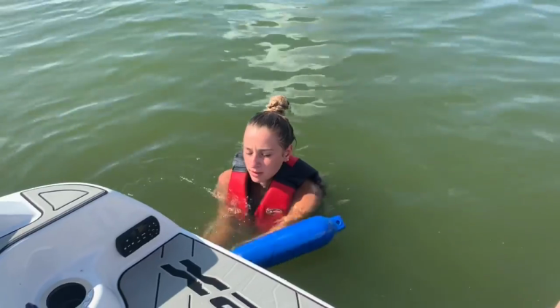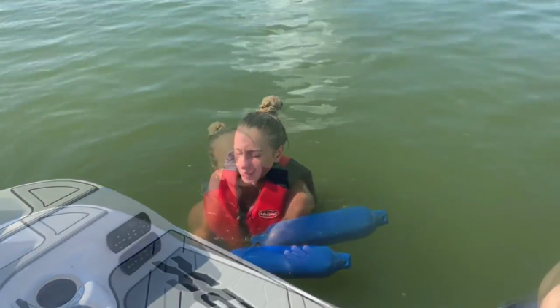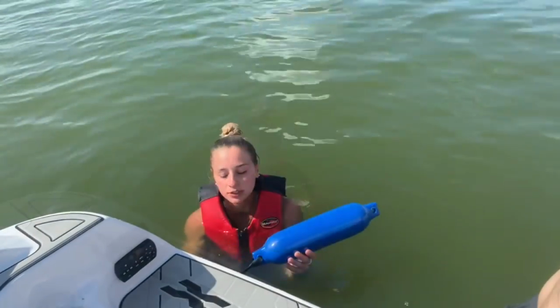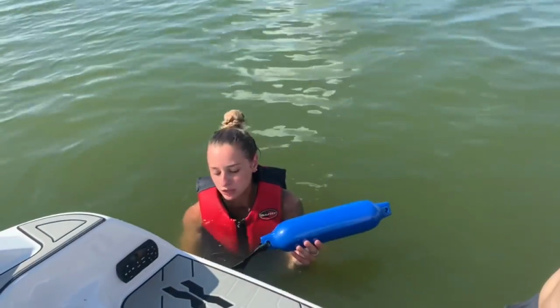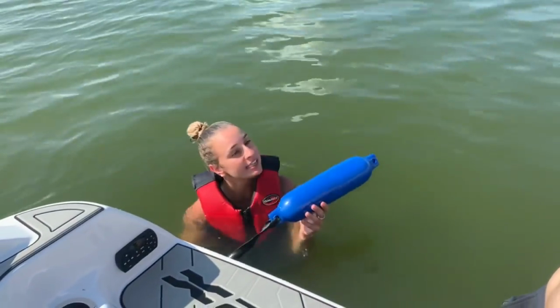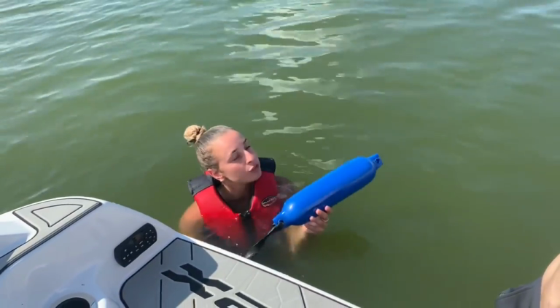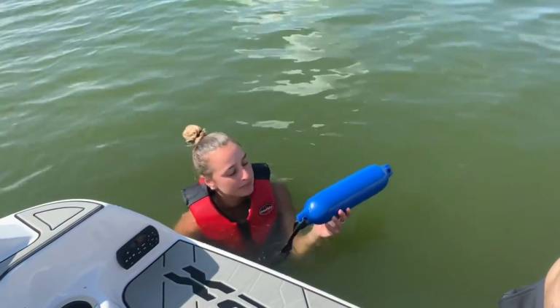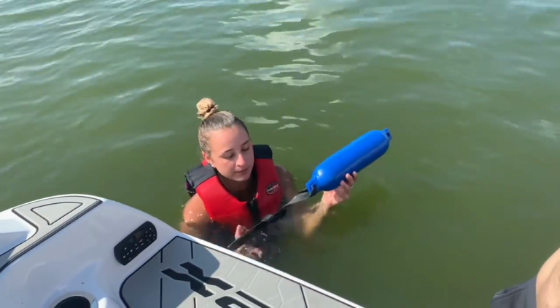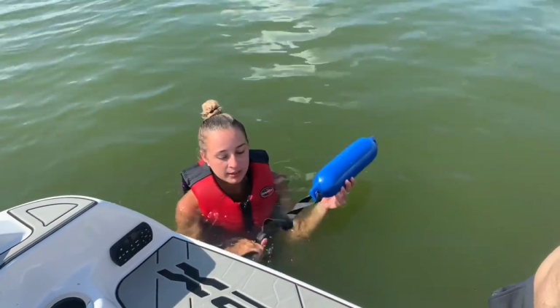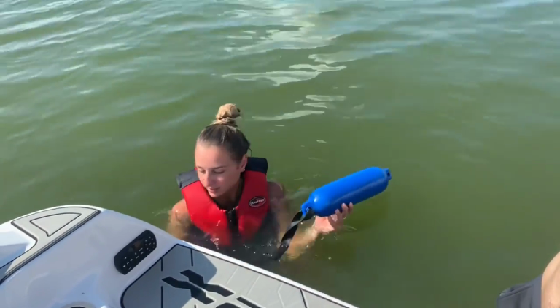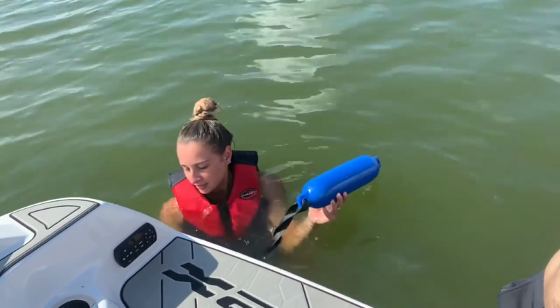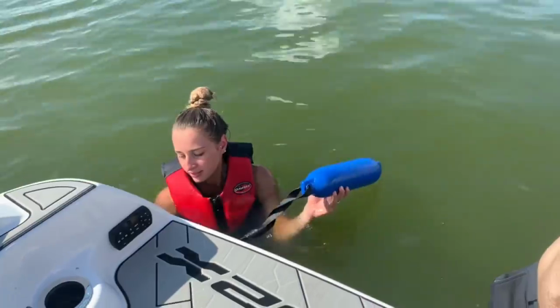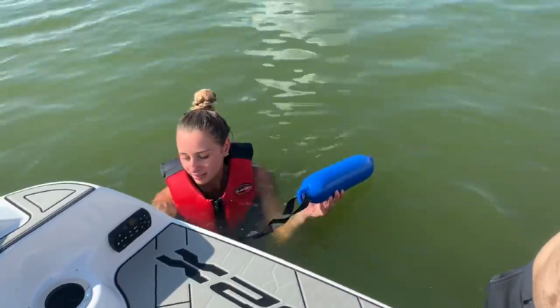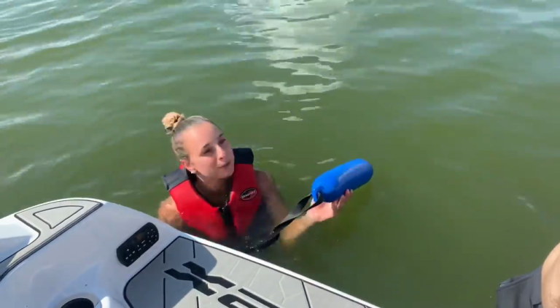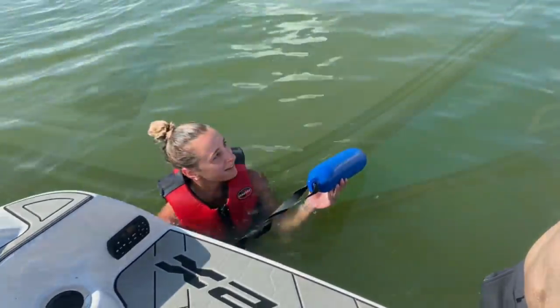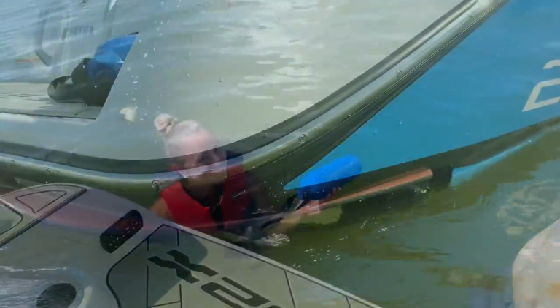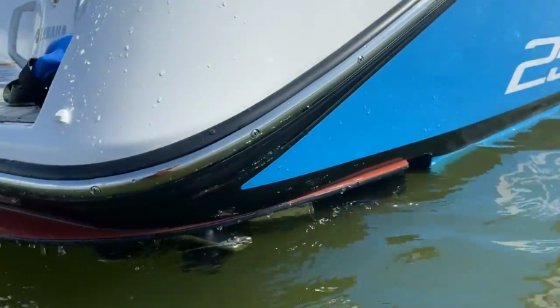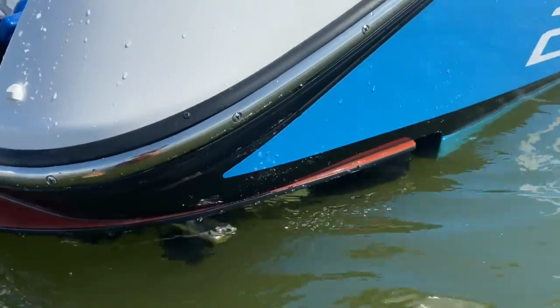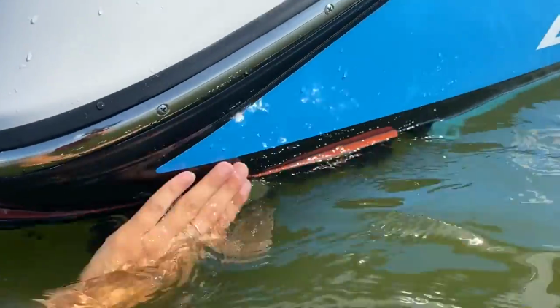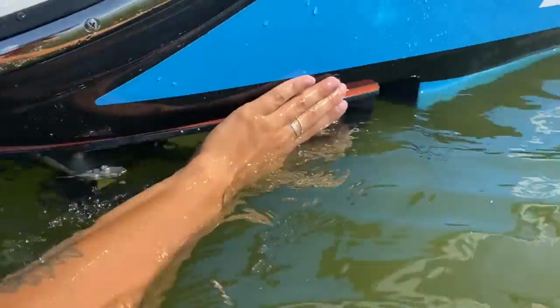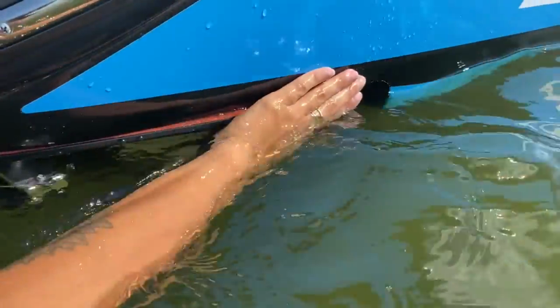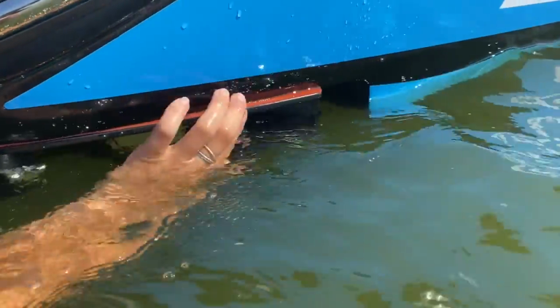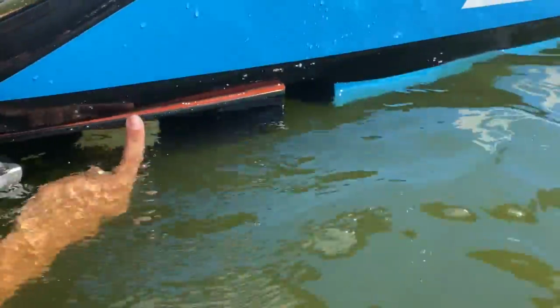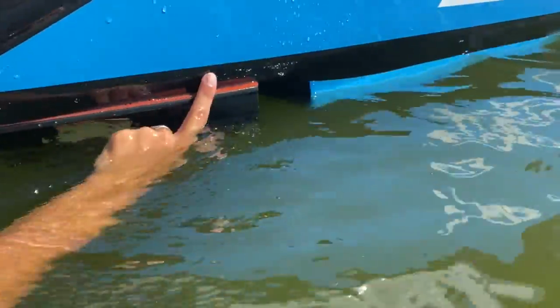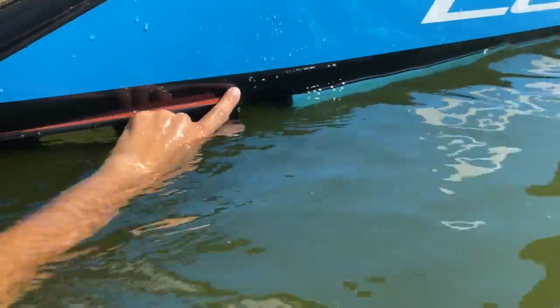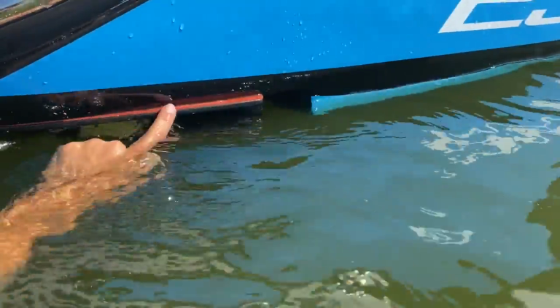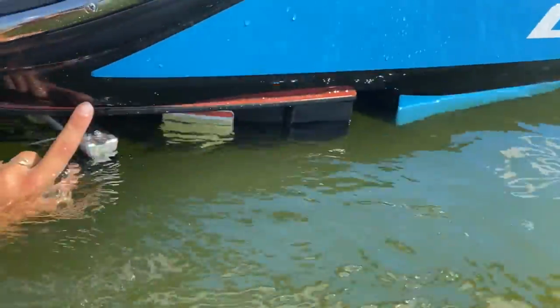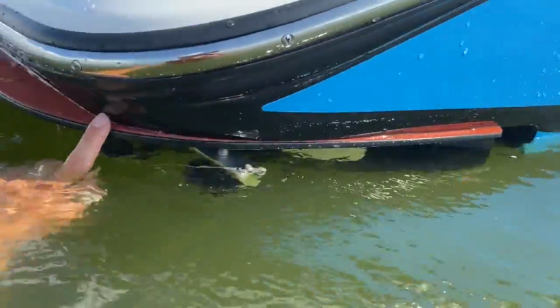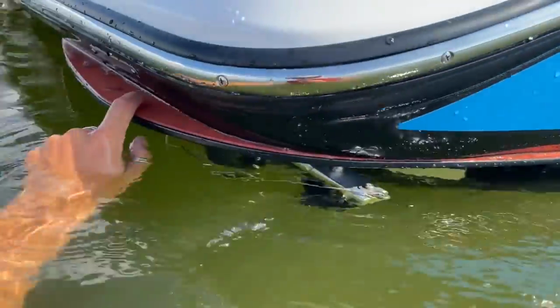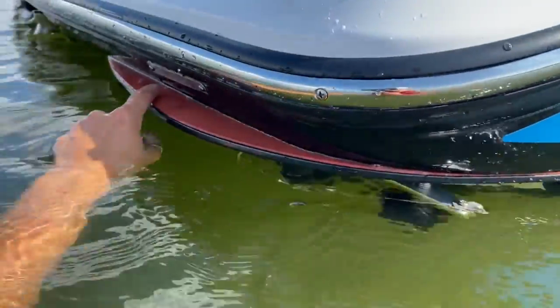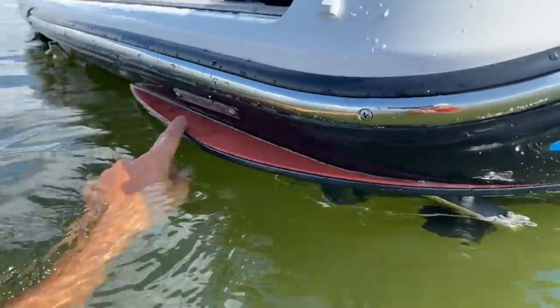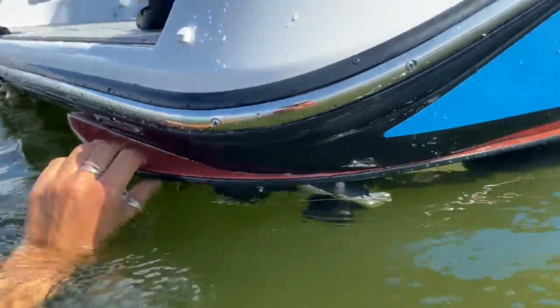Now you're going to take your T-handle and stick it in the hole of the locking pin. To get that T-handle in, you're going to detach your floaty. And now you're ready to surf. This is how it should look from the water. You want to make sure that this edge is completely aligned with the boat, and then this back end will stick out just a little bit.